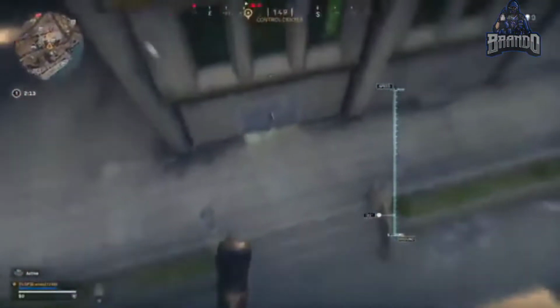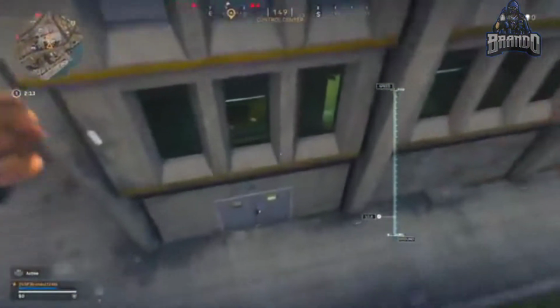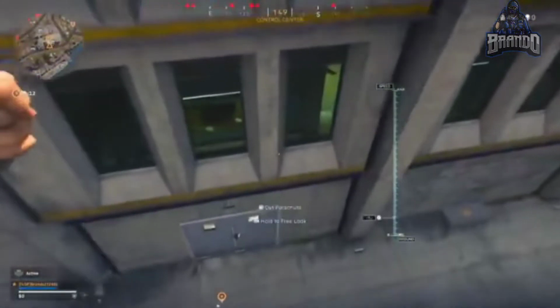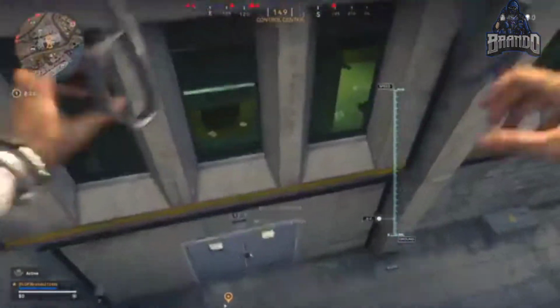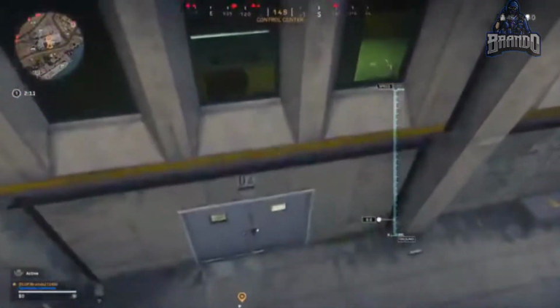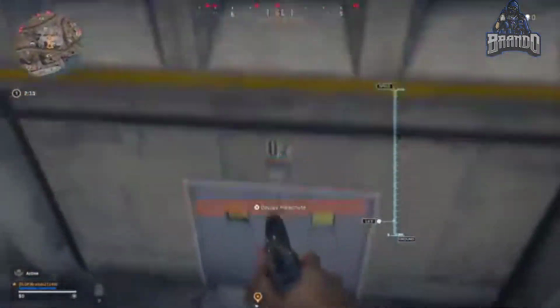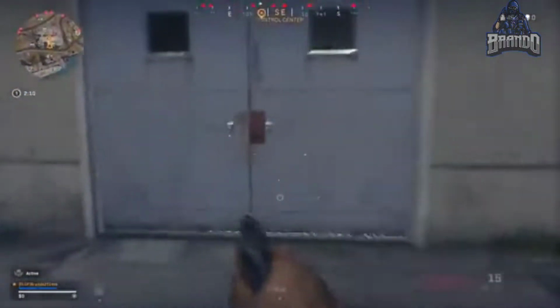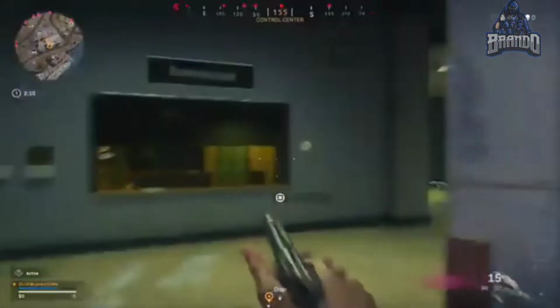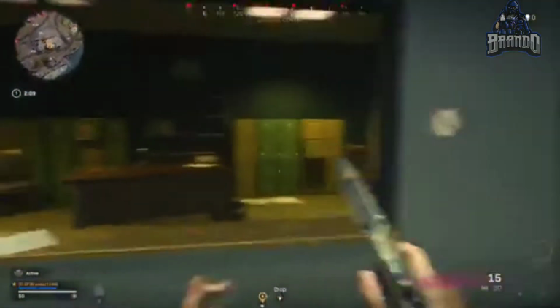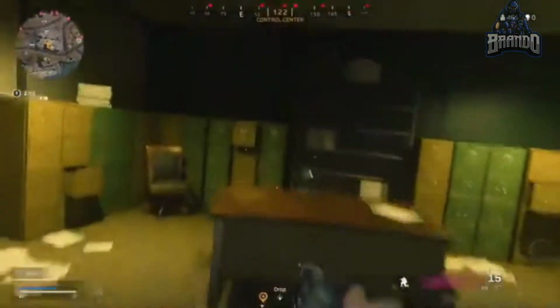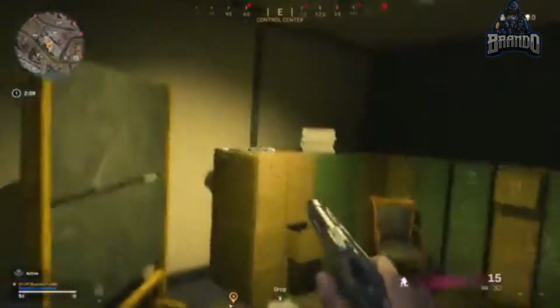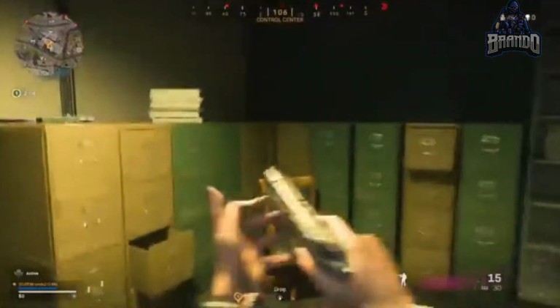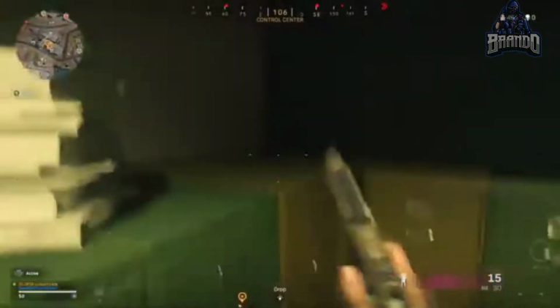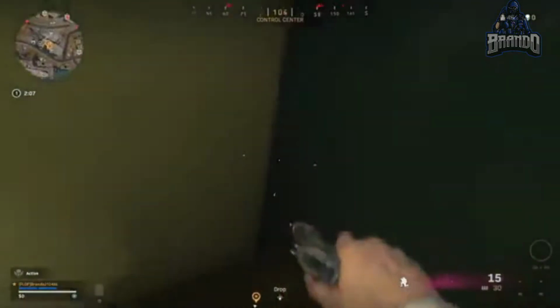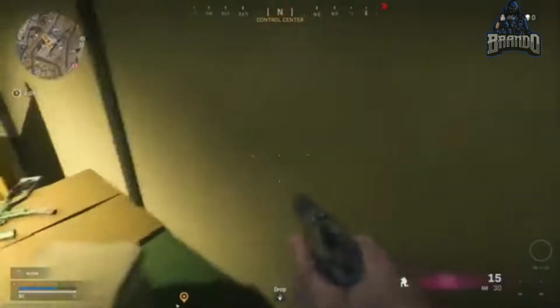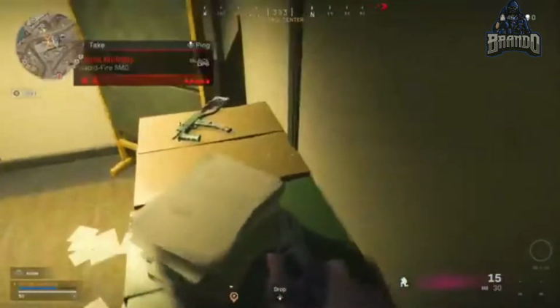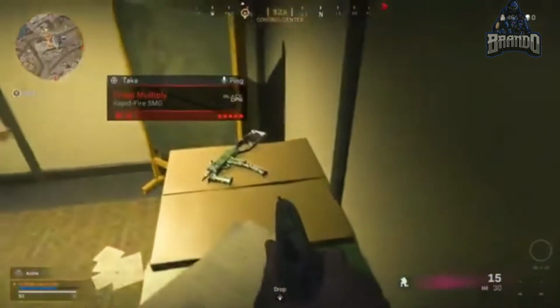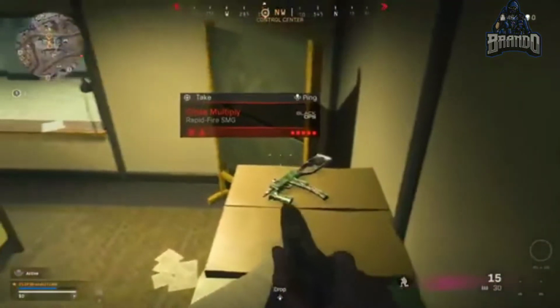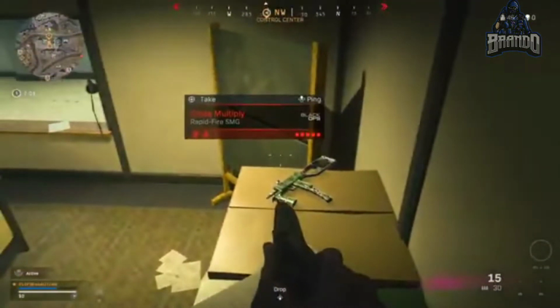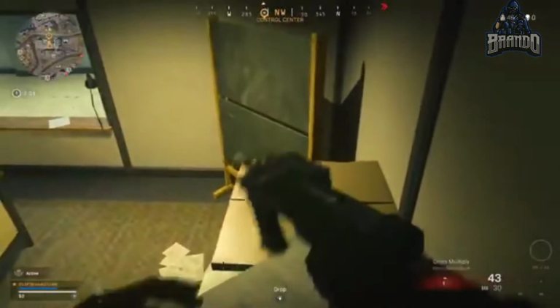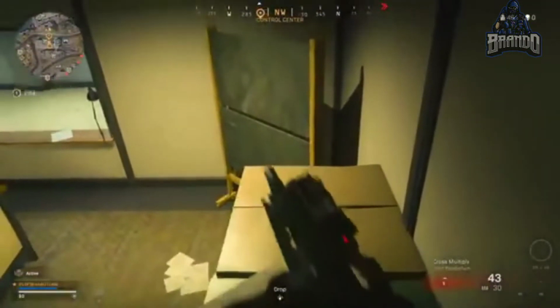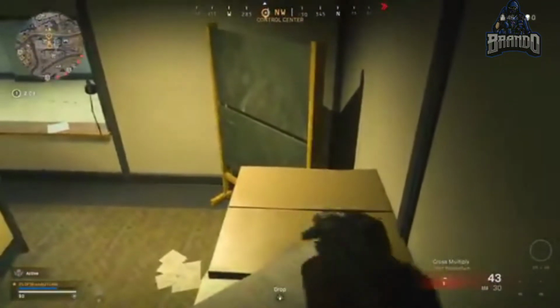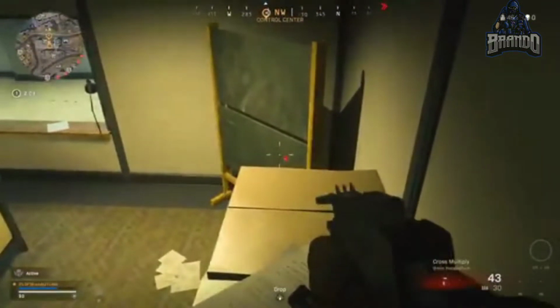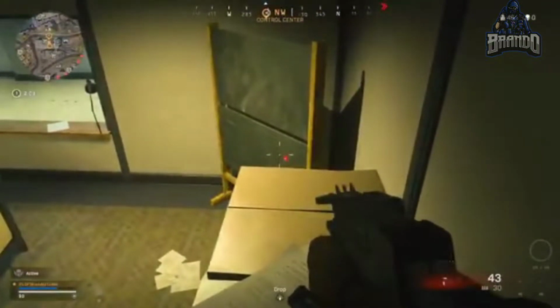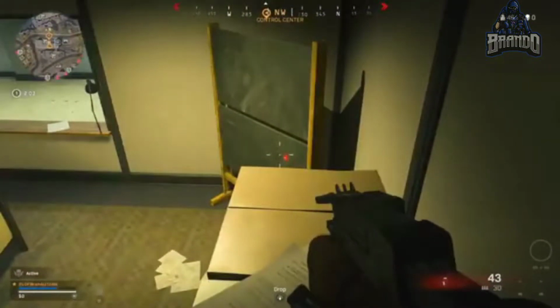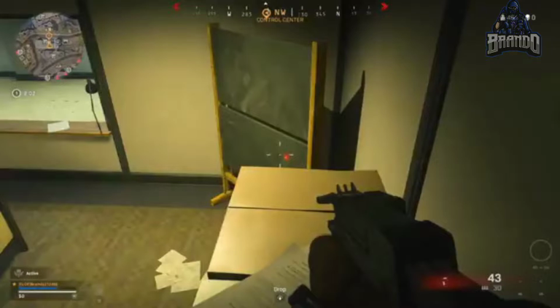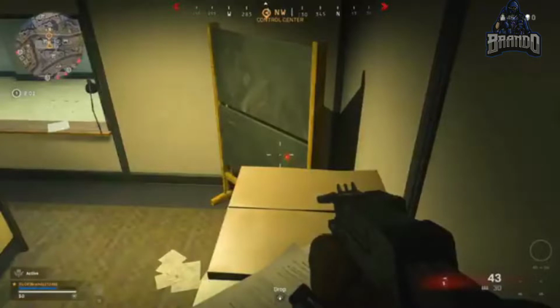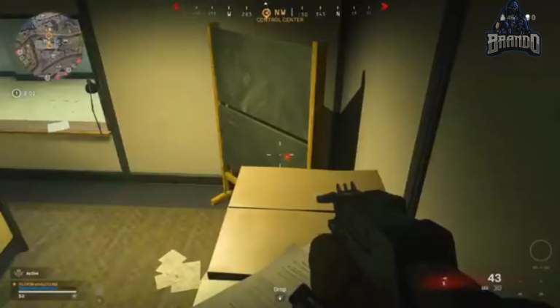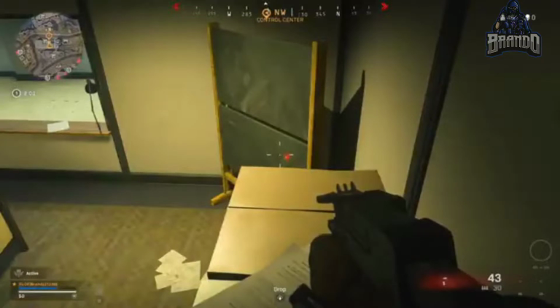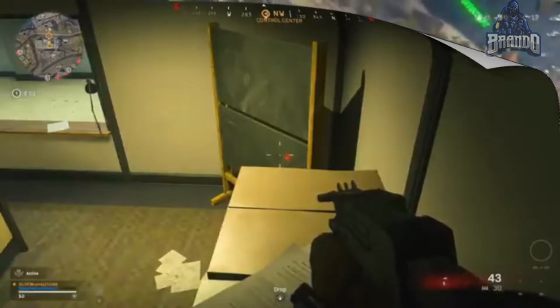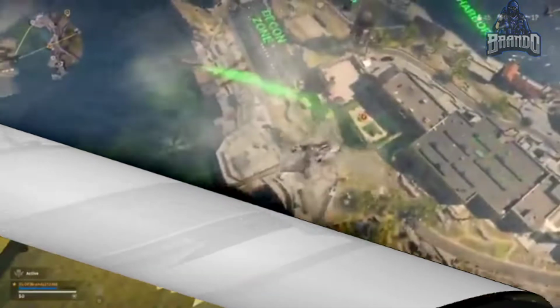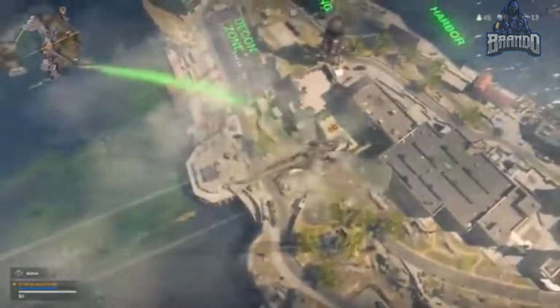Next location, we're going to the office building in the Control Center. Jump through these double doors right here, jump into the office, hop up on here, and get the new MAC 10 Rapid Fire SMG blueprint as well.